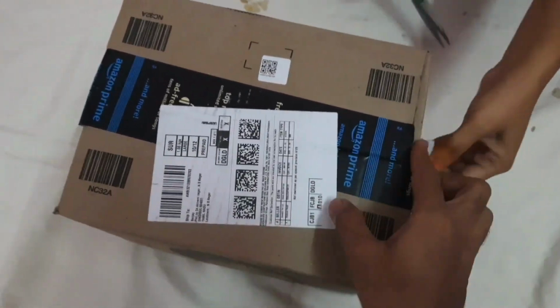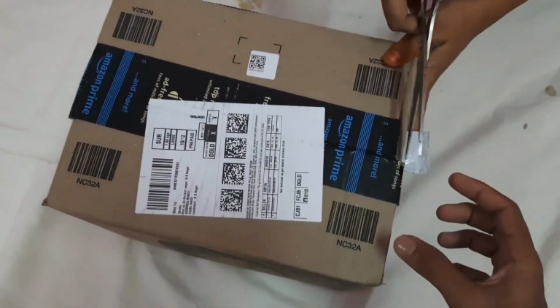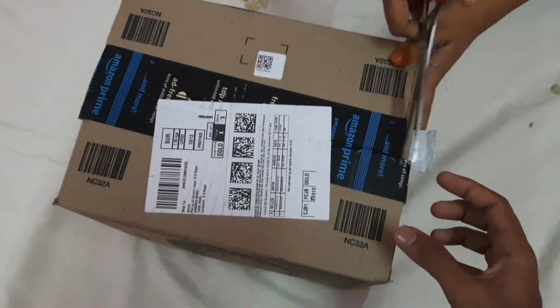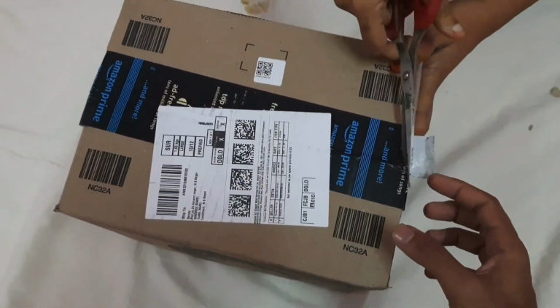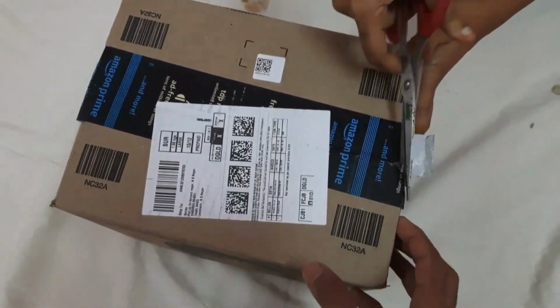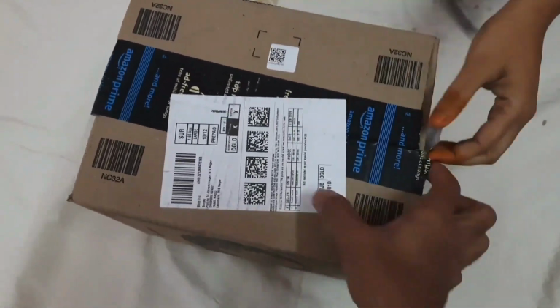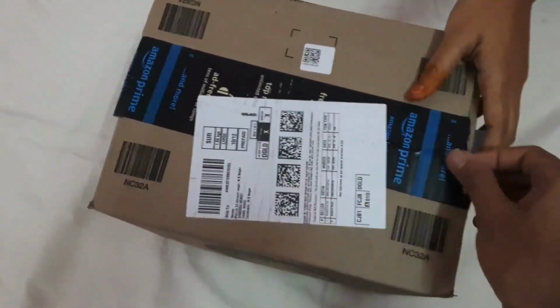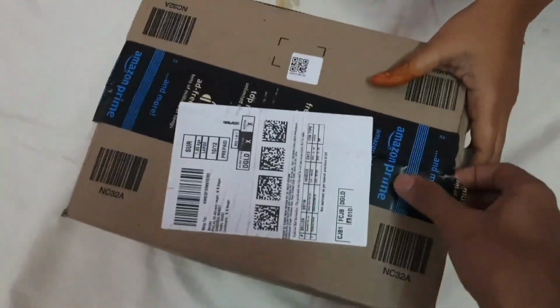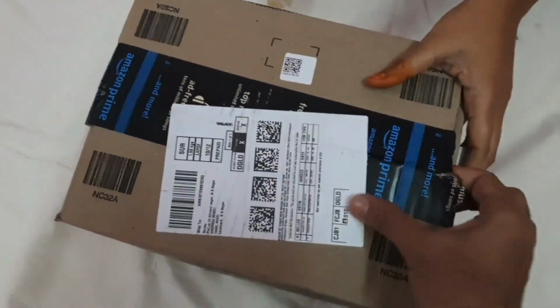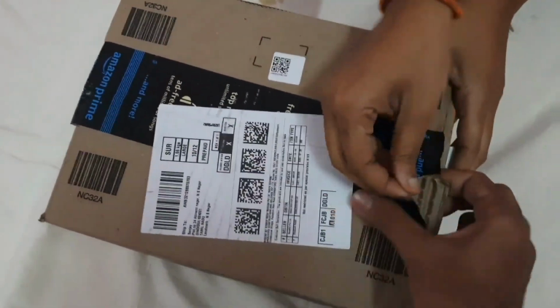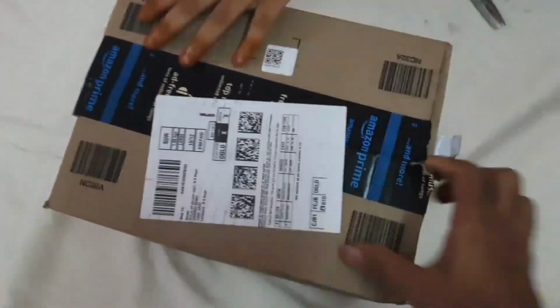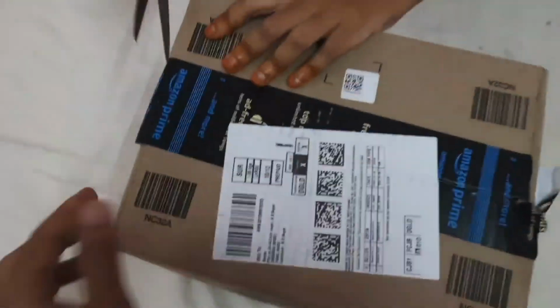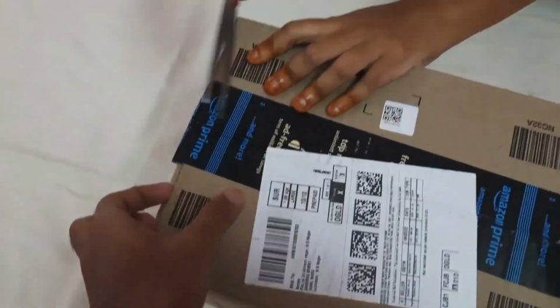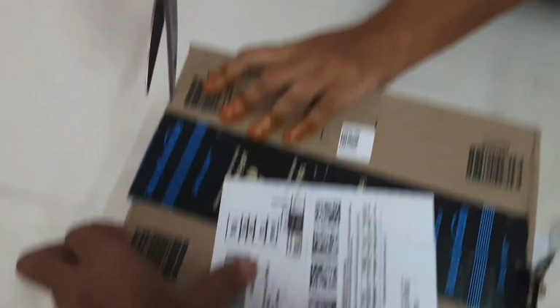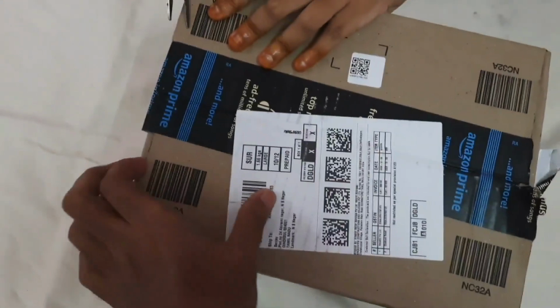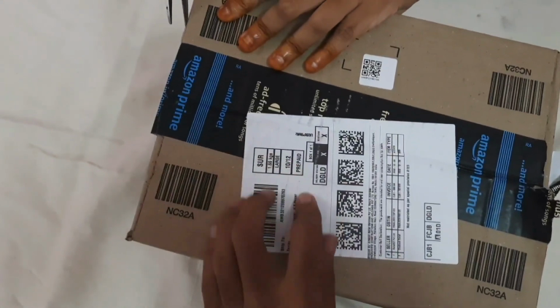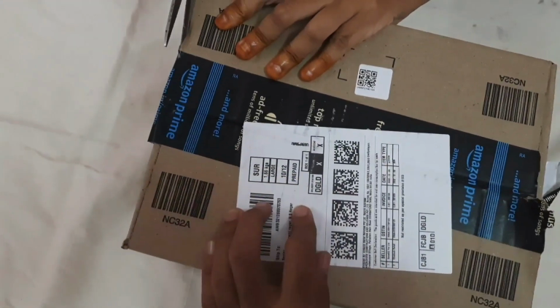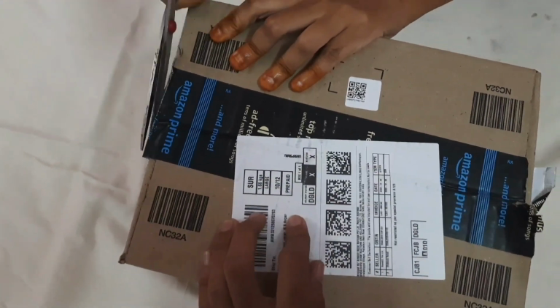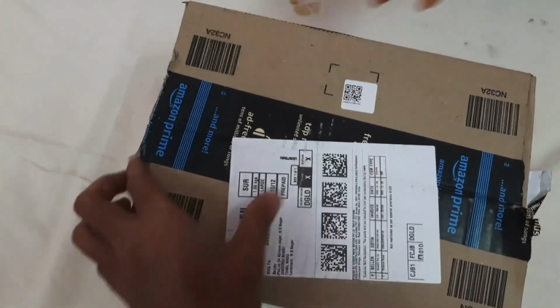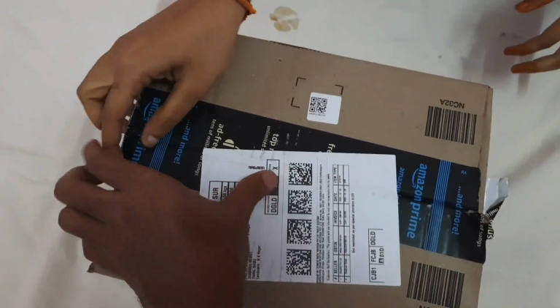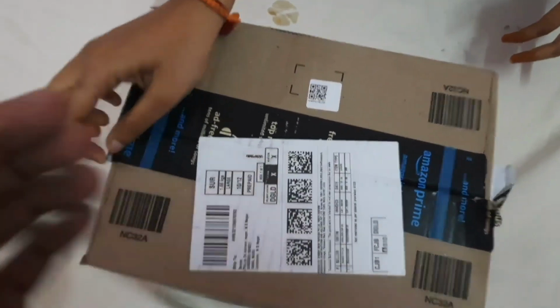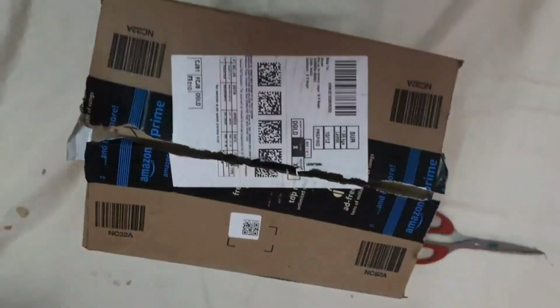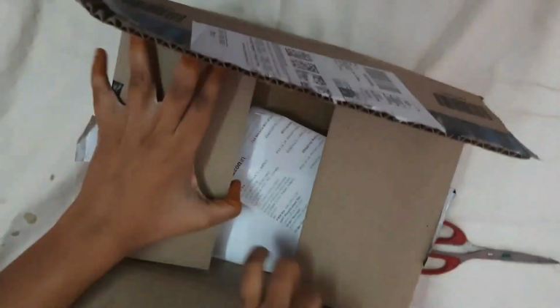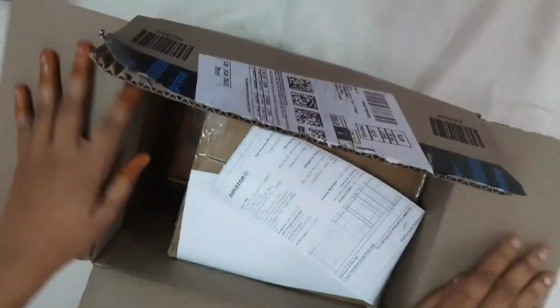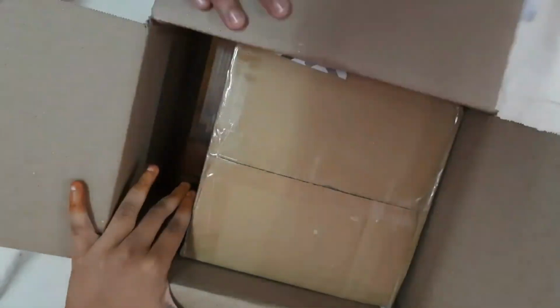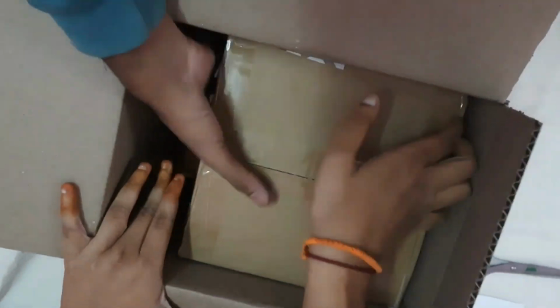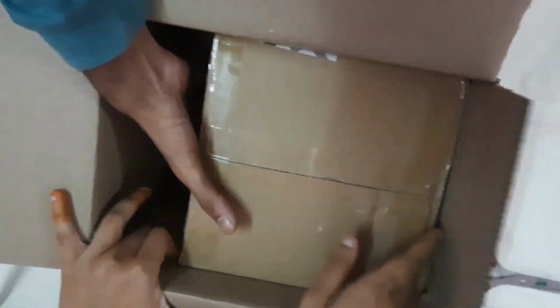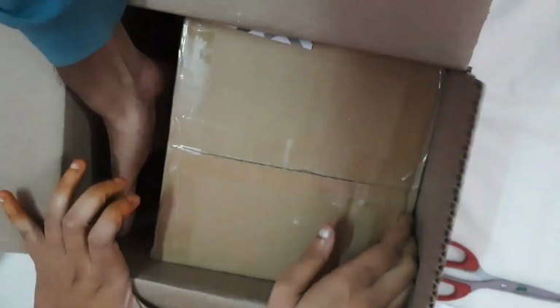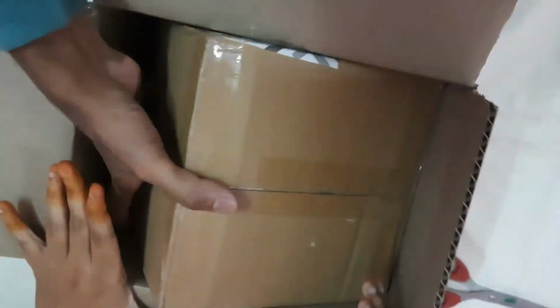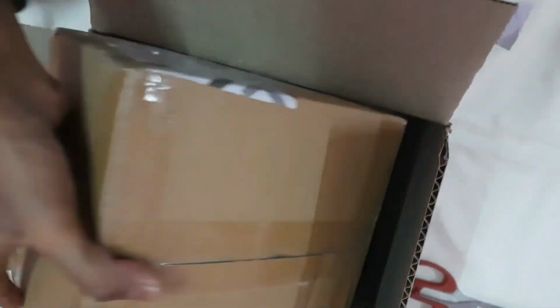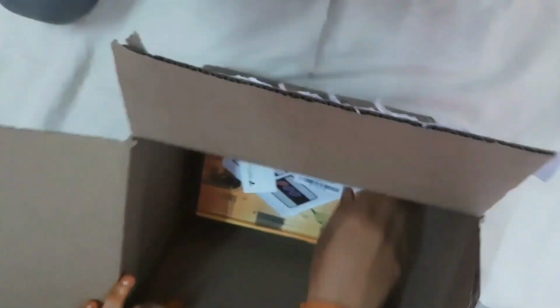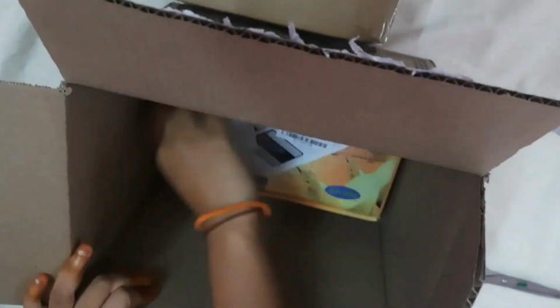Let's see what we're going to do in the car. We're going to open the box. First, we ordered two things.